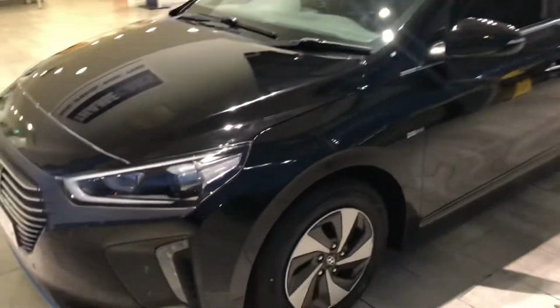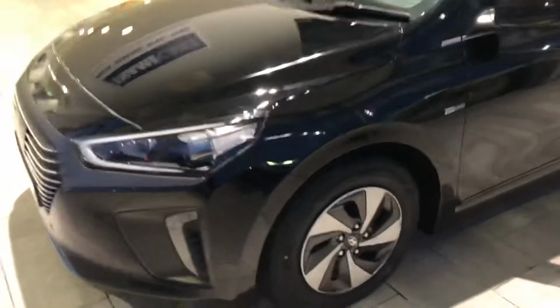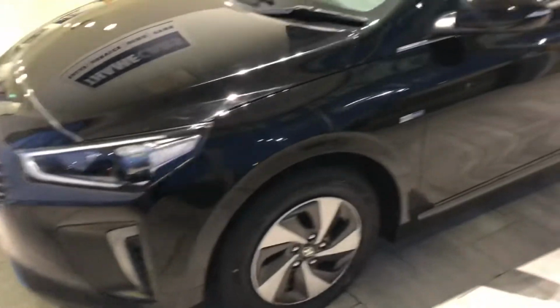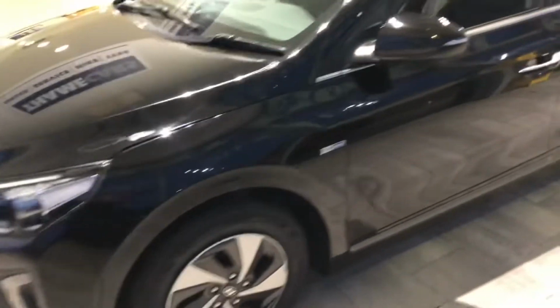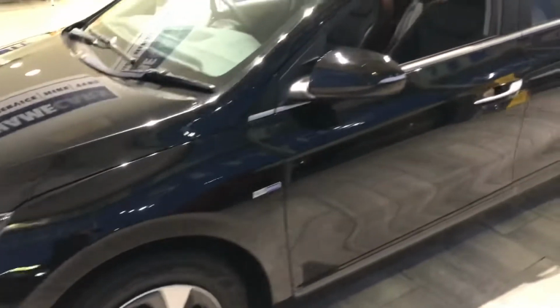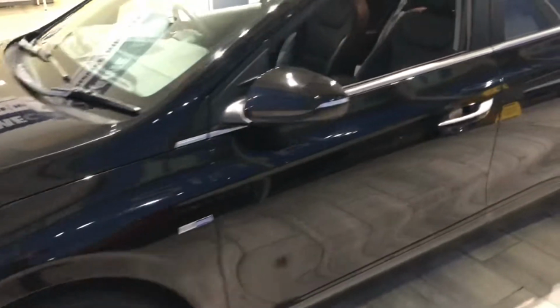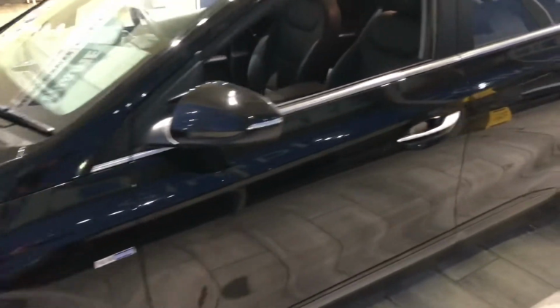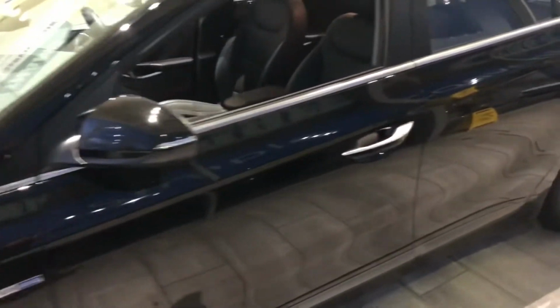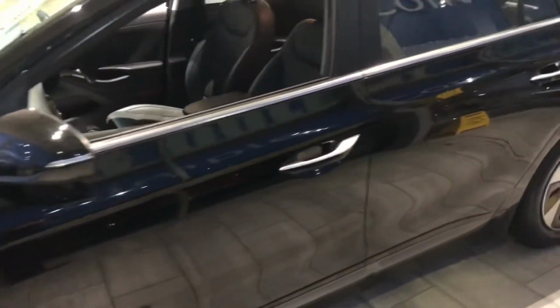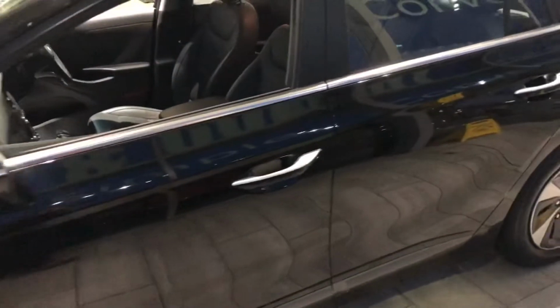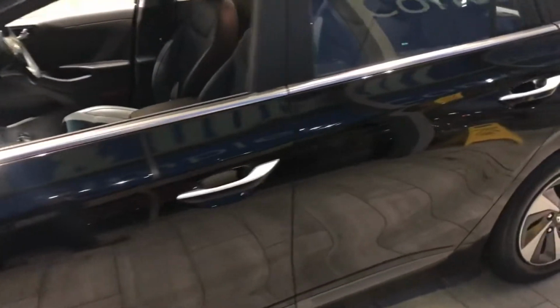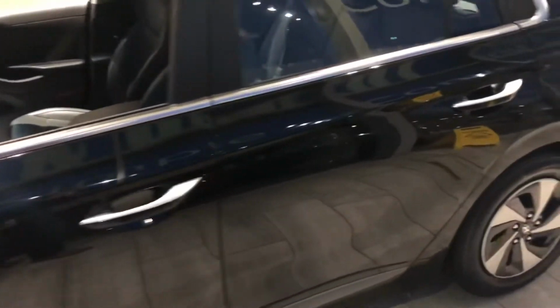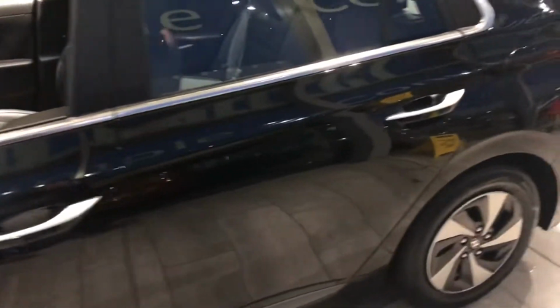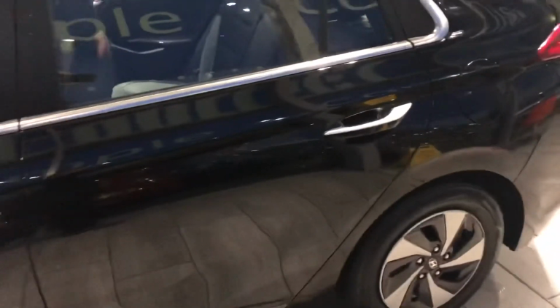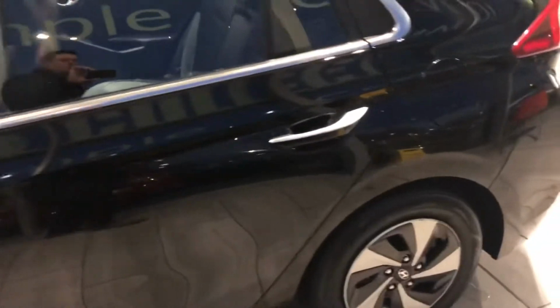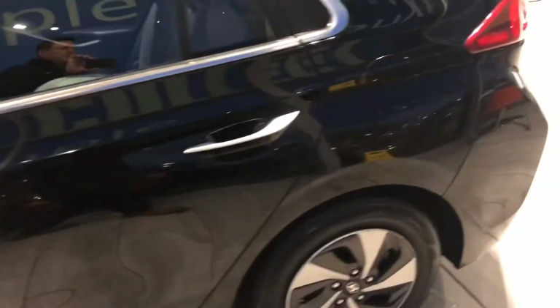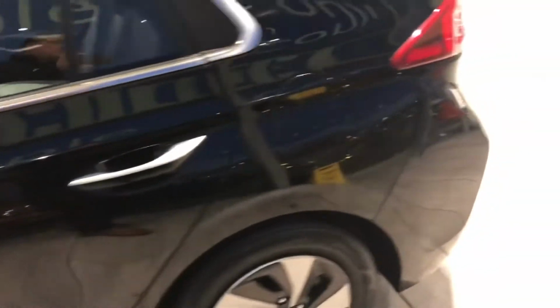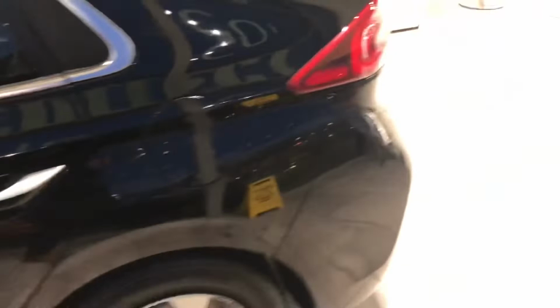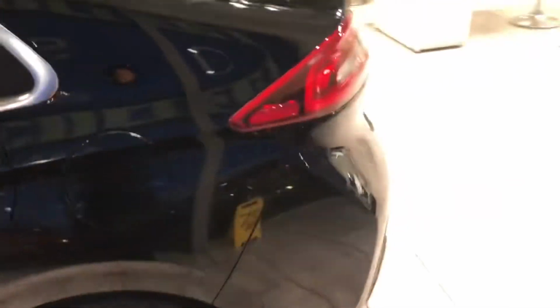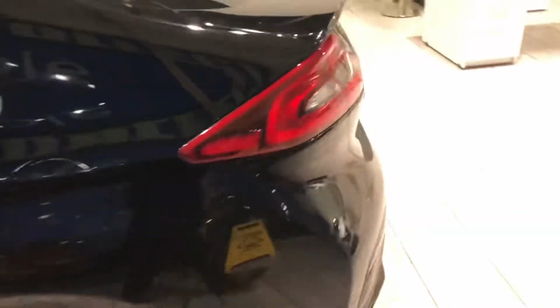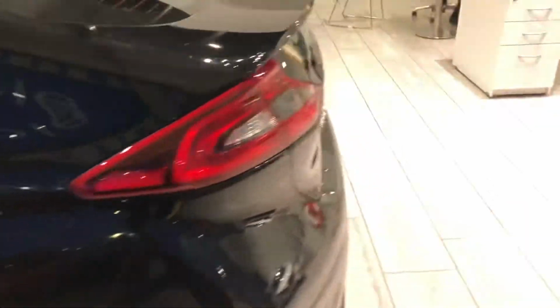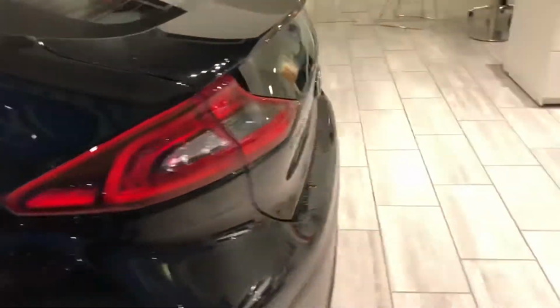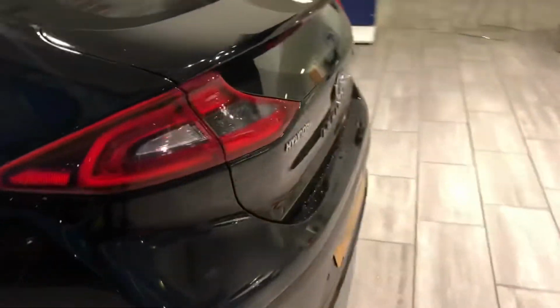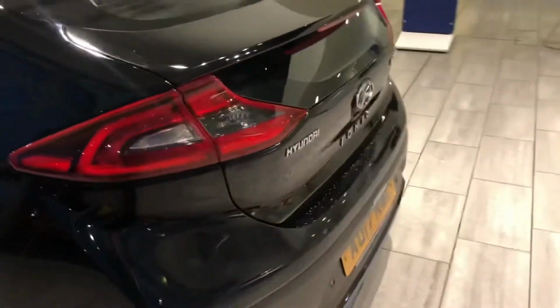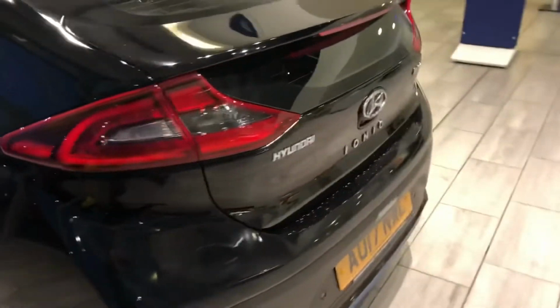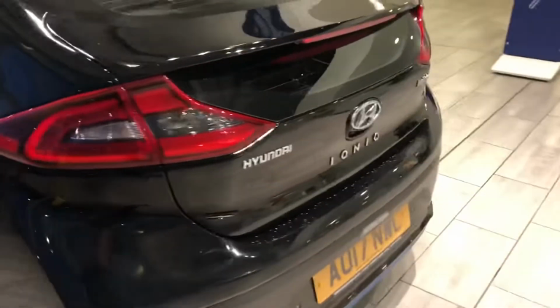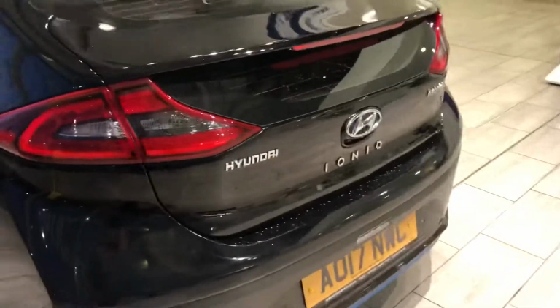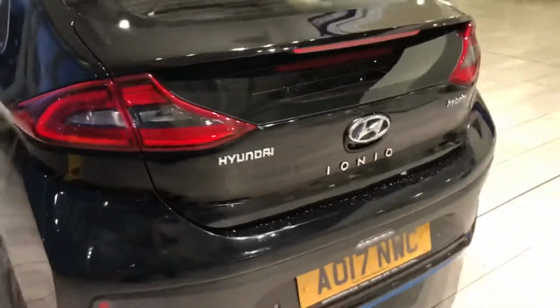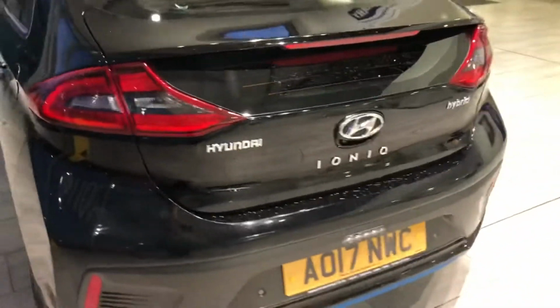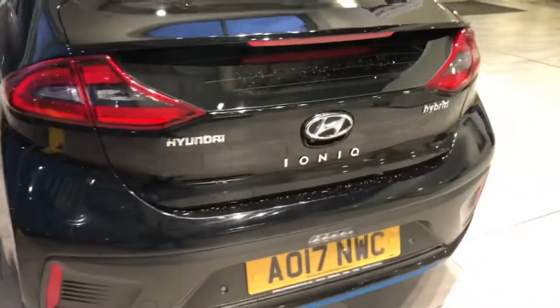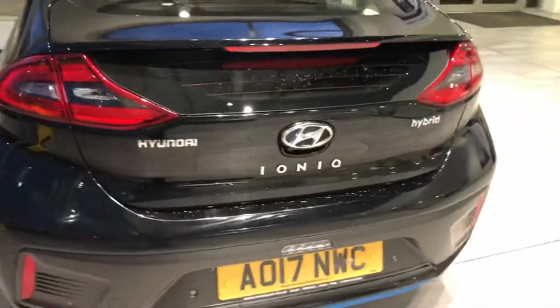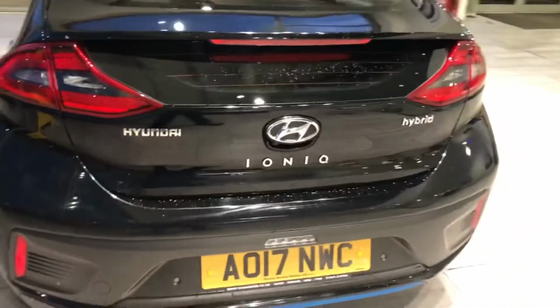It's in lovely order throughout. Low mileage, just over 32,000 miles. All service up to date, ready to drive away.